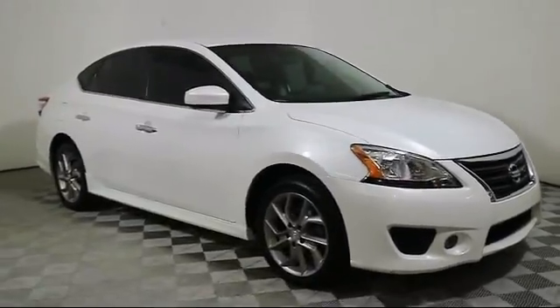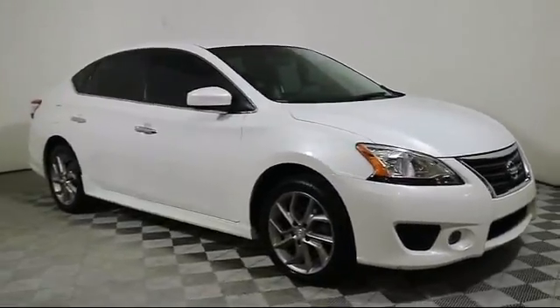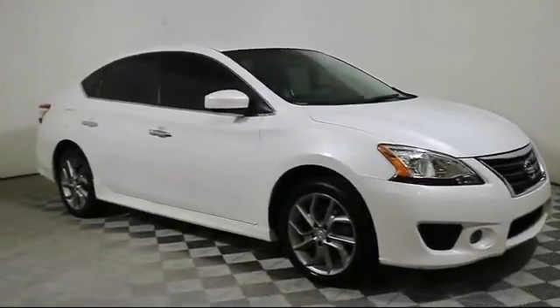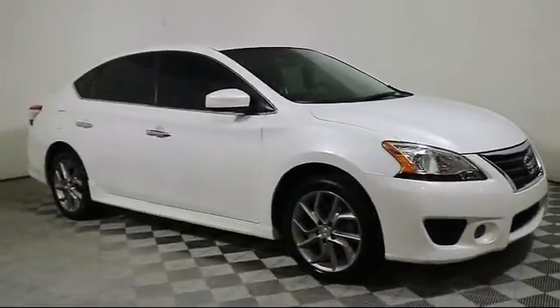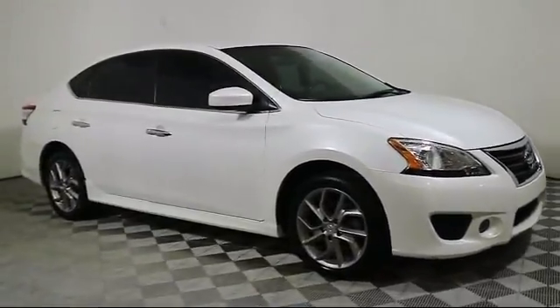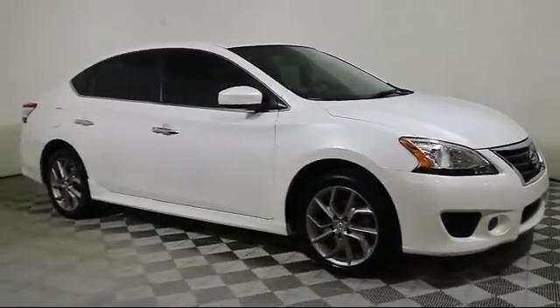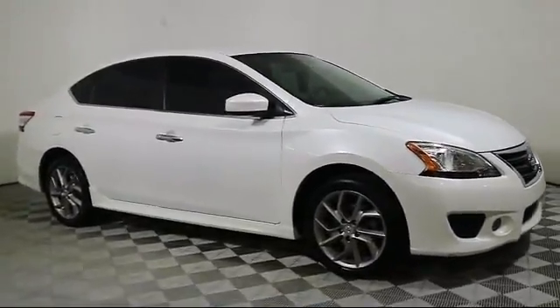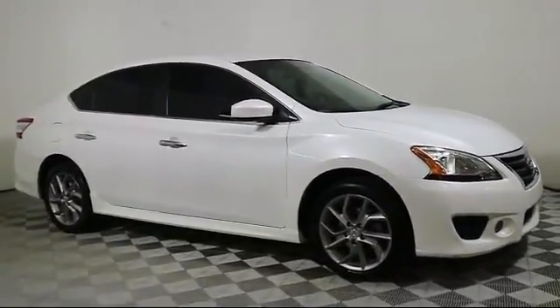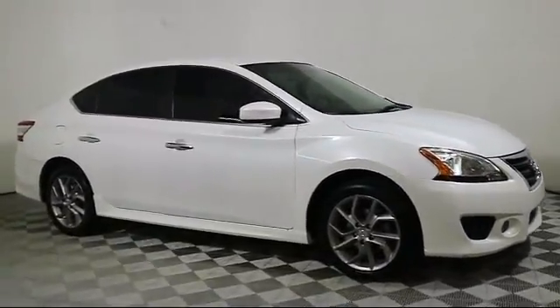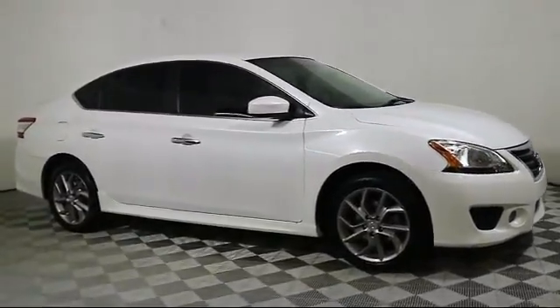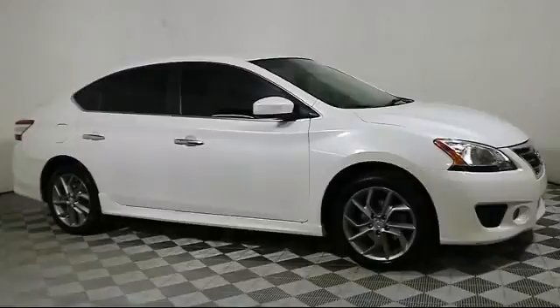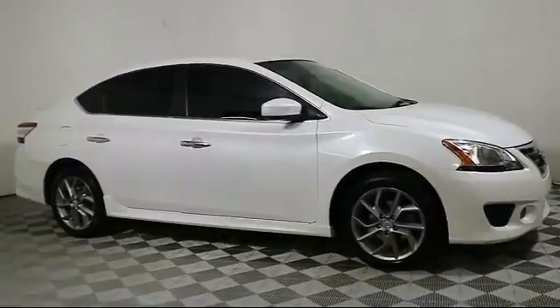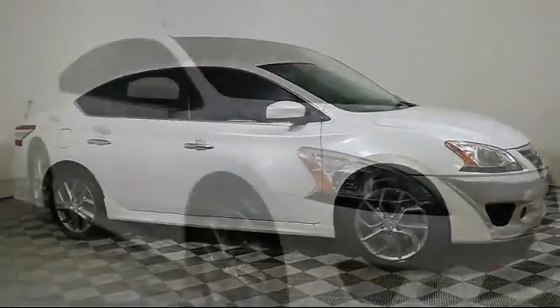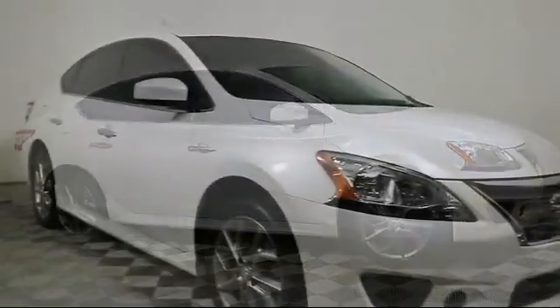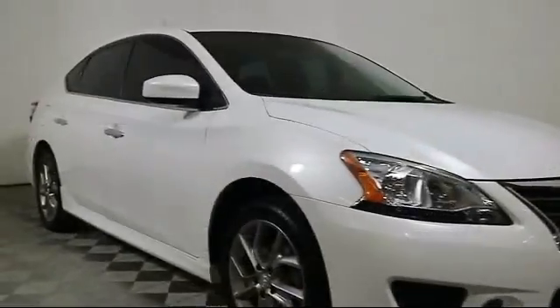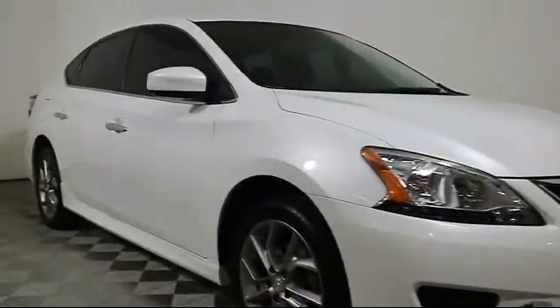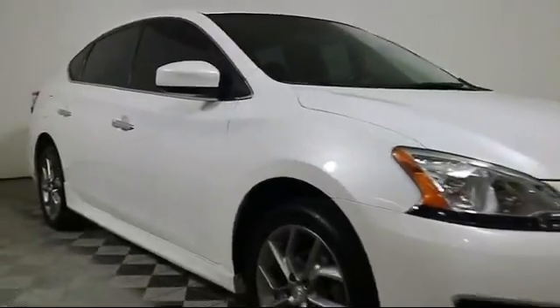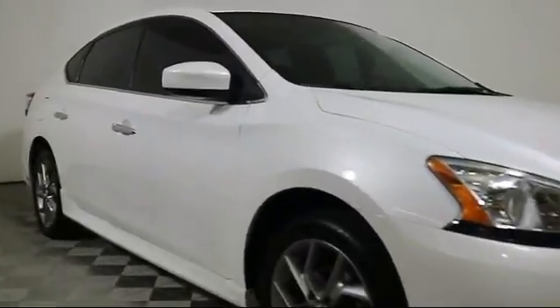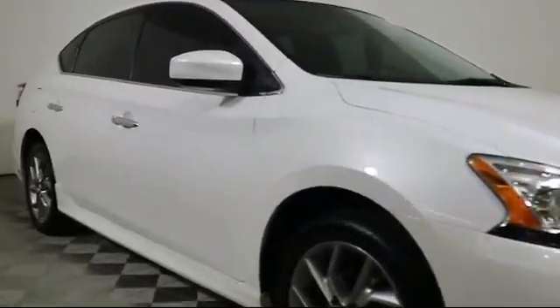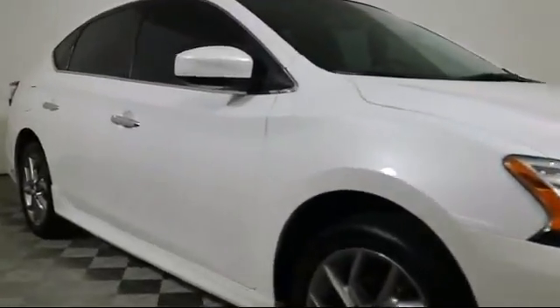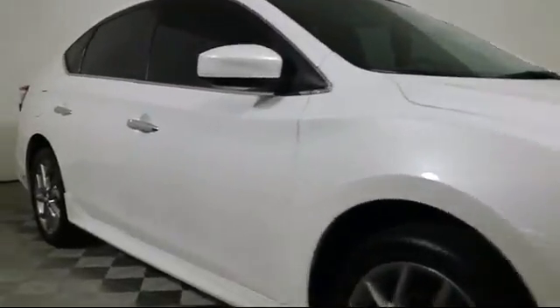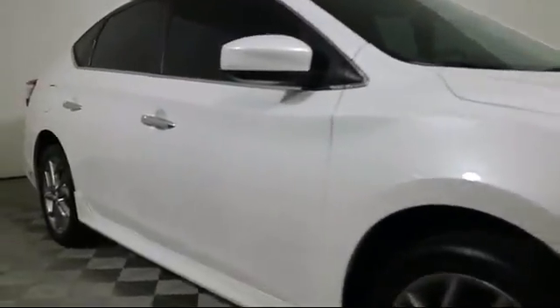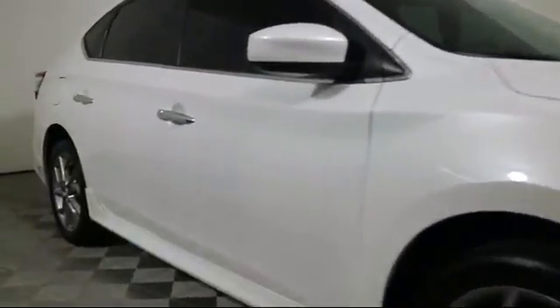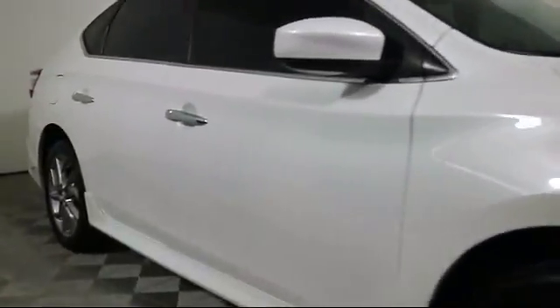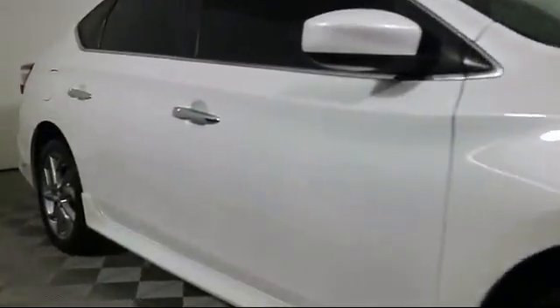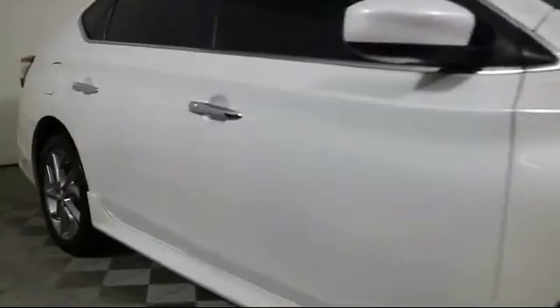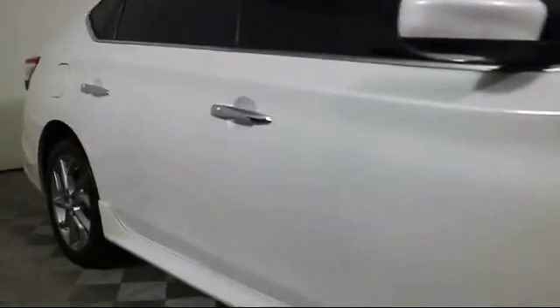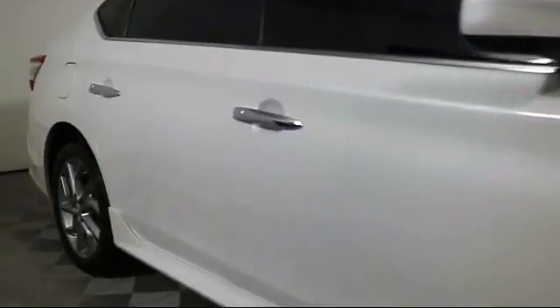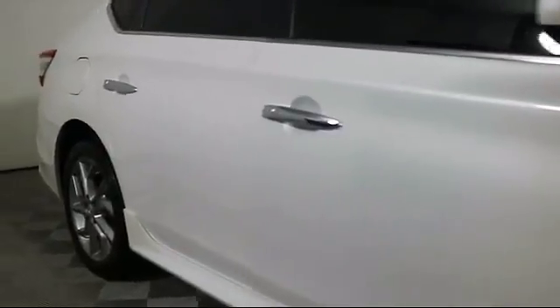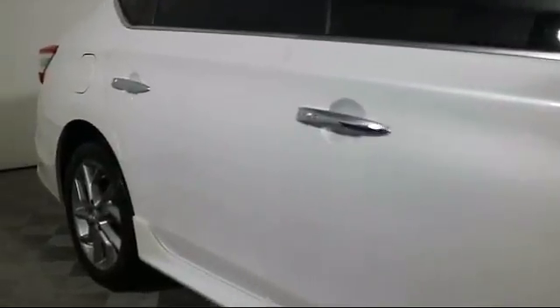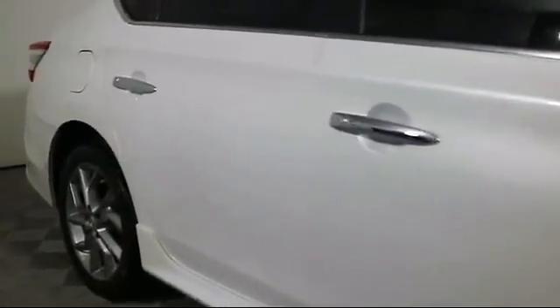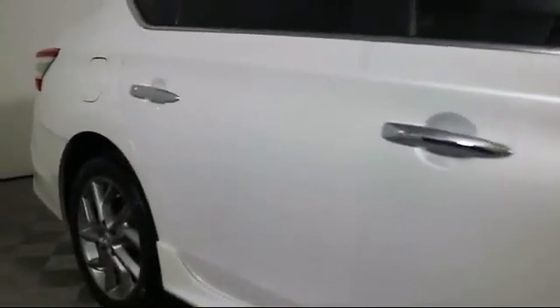It comes equipped with keyless entry, steering wheel controls, air conditioning, traction control, power windows, and CD player.